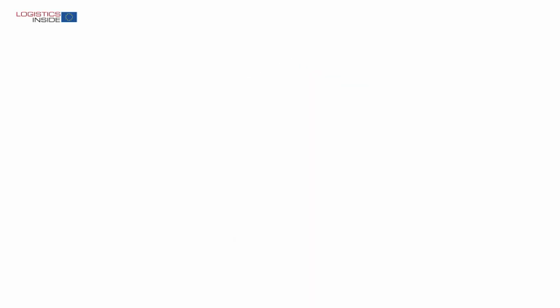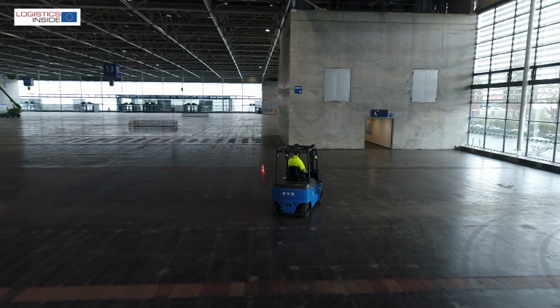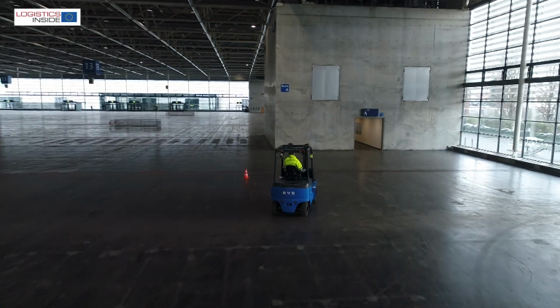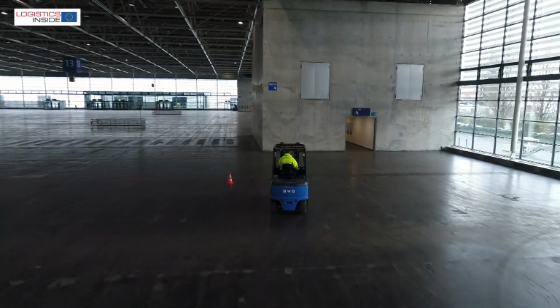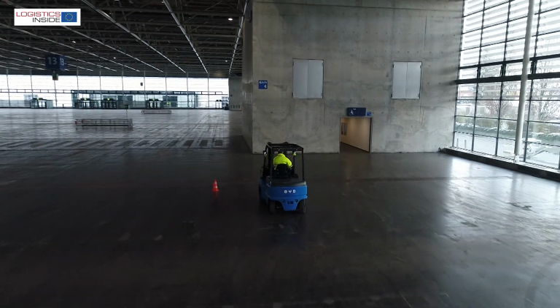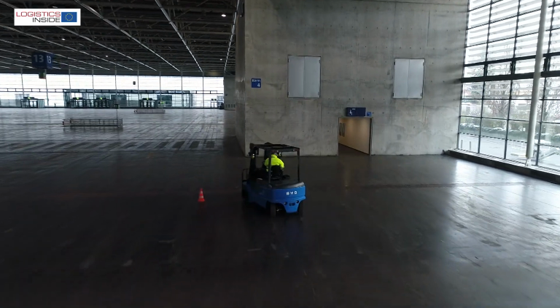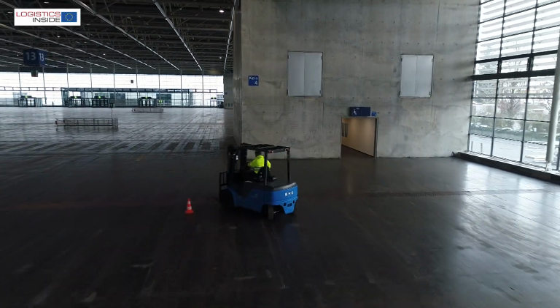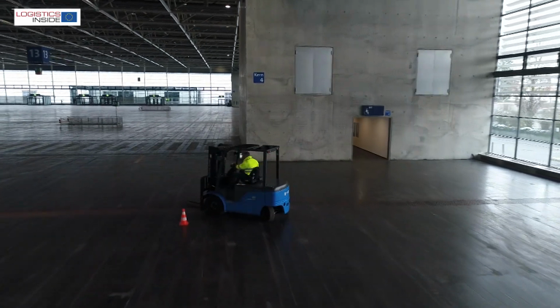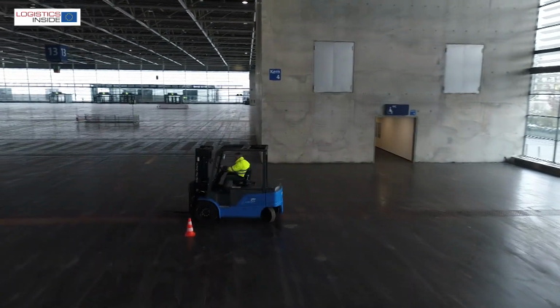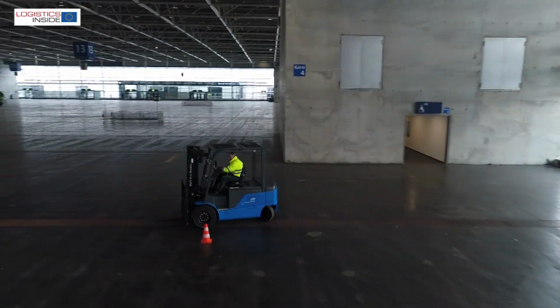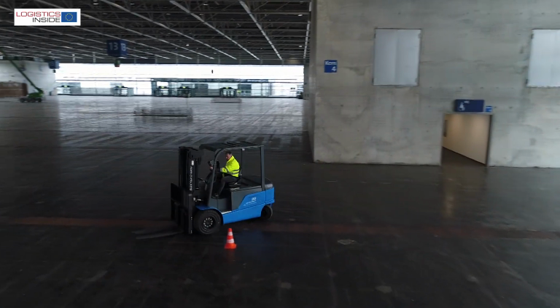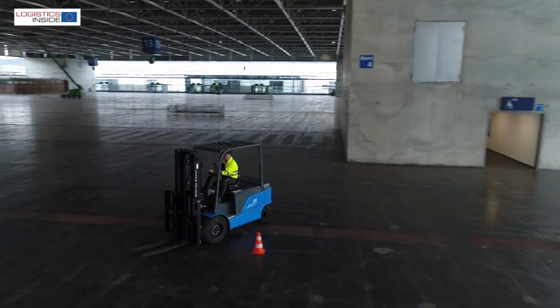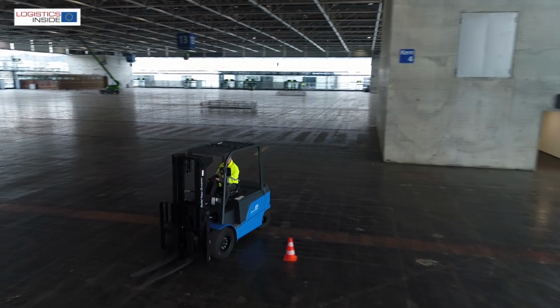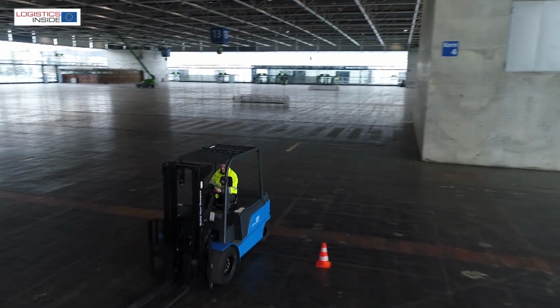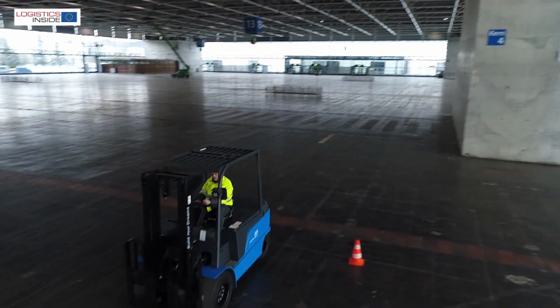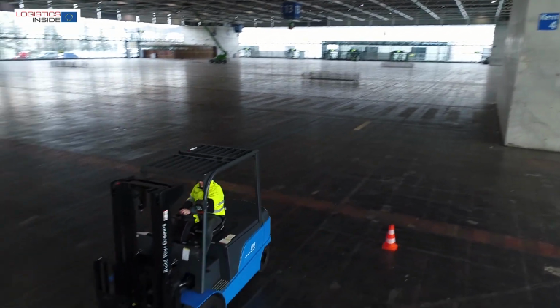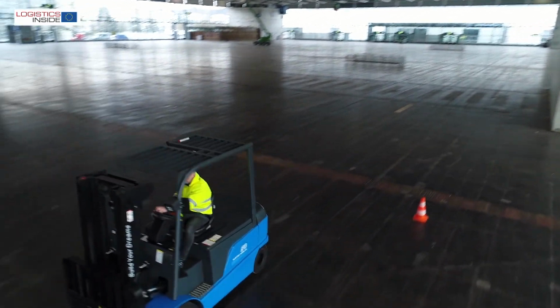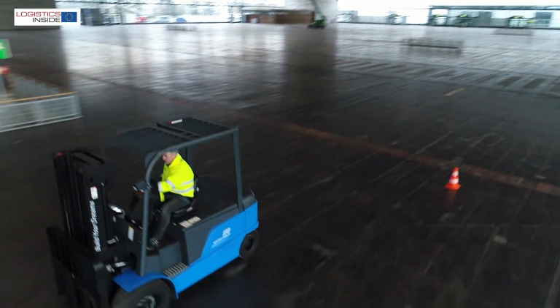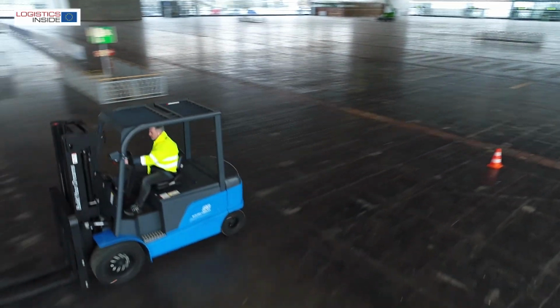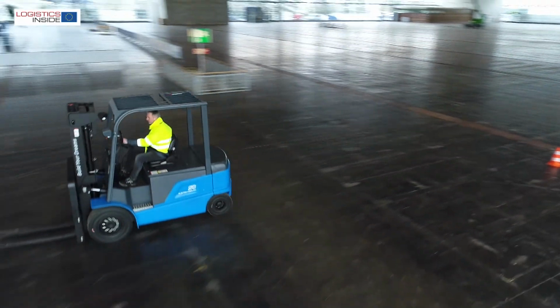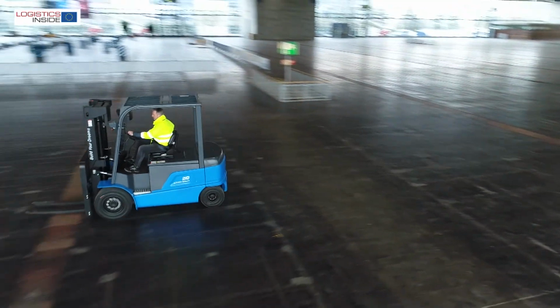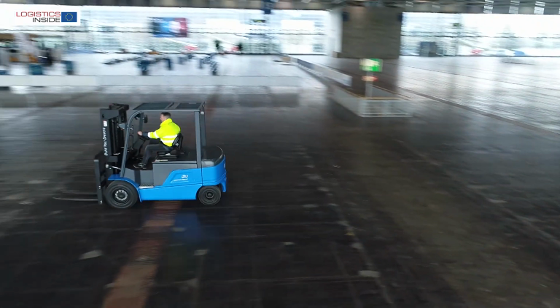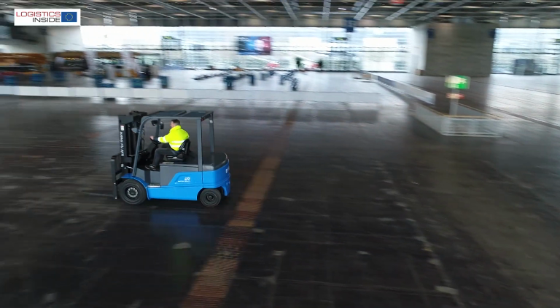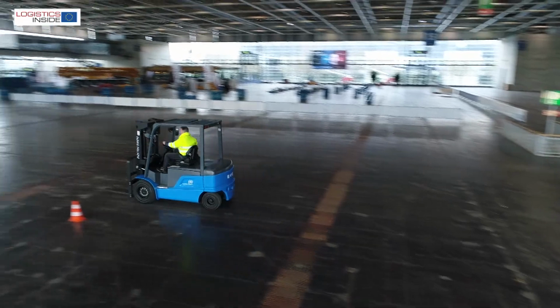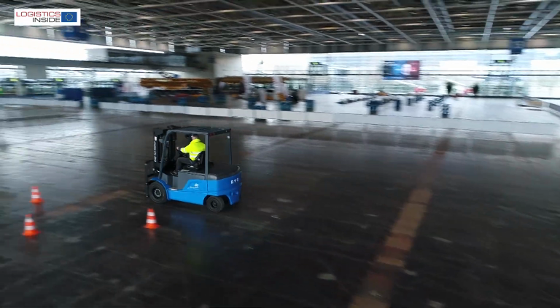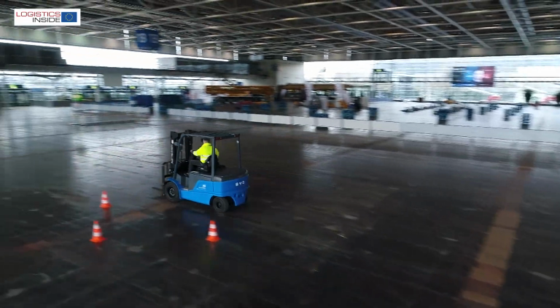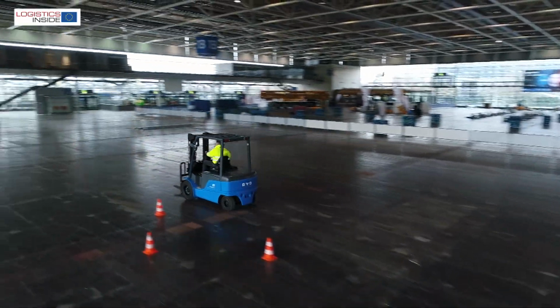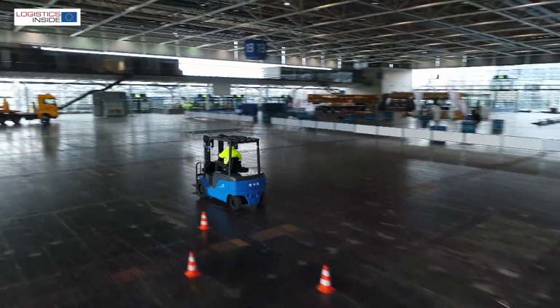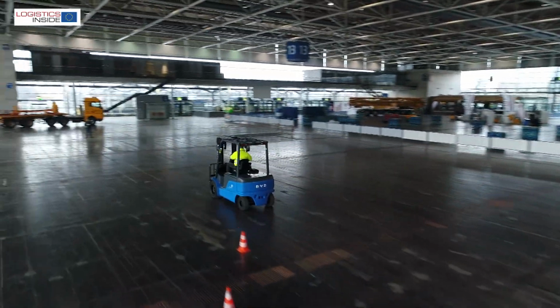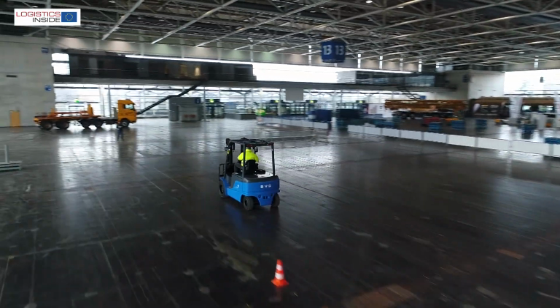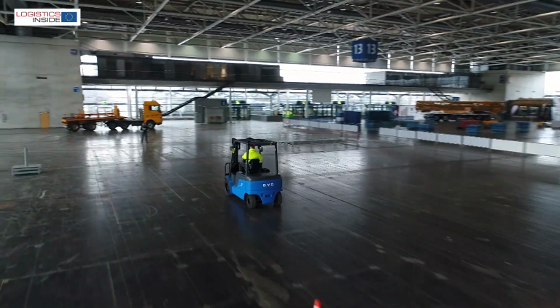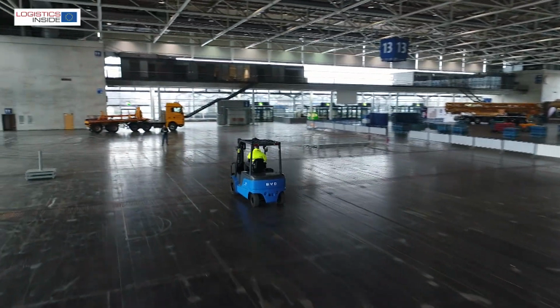With the electric EZB50, BYD offers a powerful alternative to combustion trucks with diesel or LPG engines. But how practical is this Chinese newcomer, and how long can you drive with a full lithium iron phosphate battery? The practical test will tell.